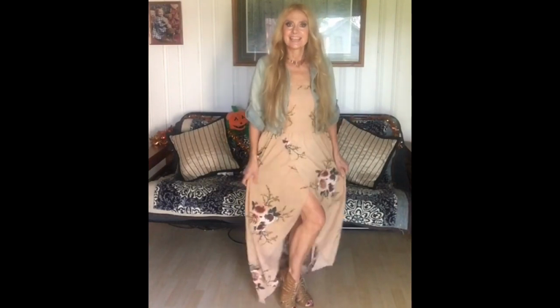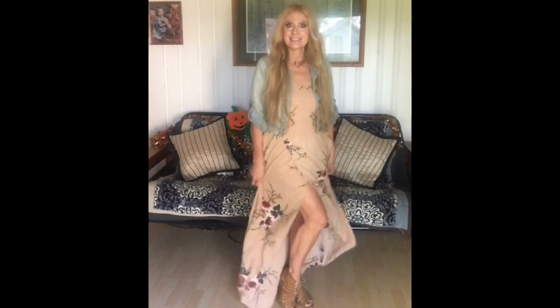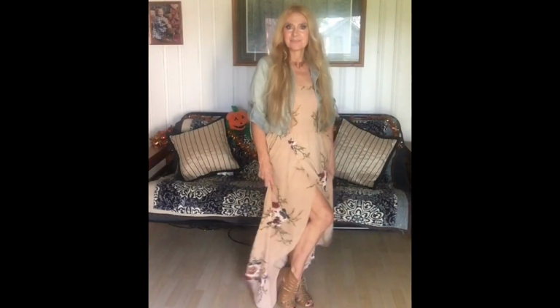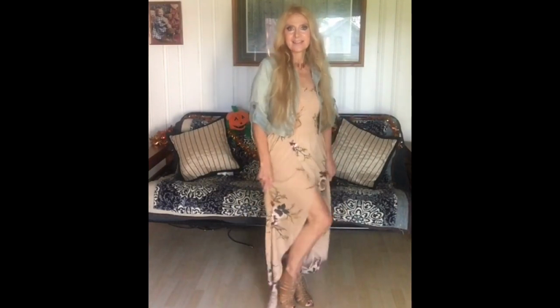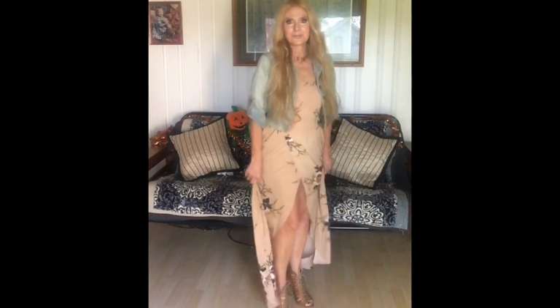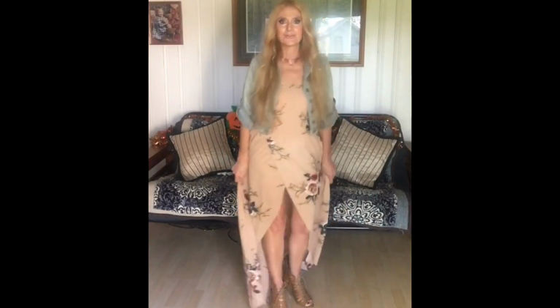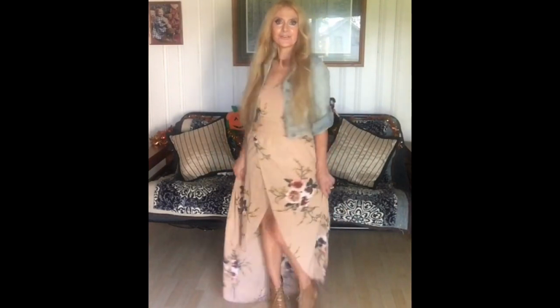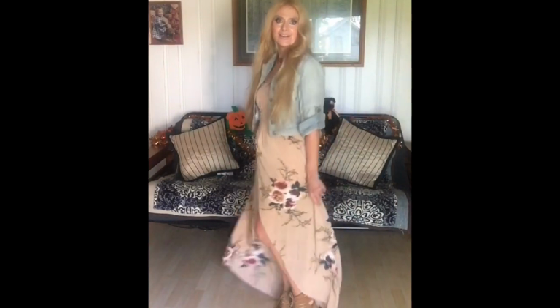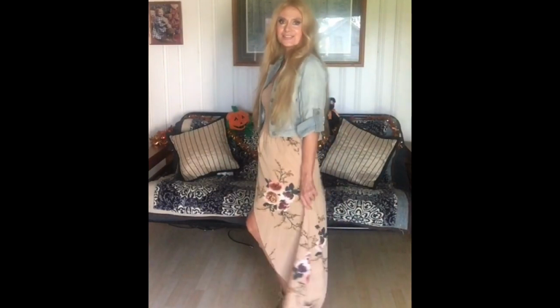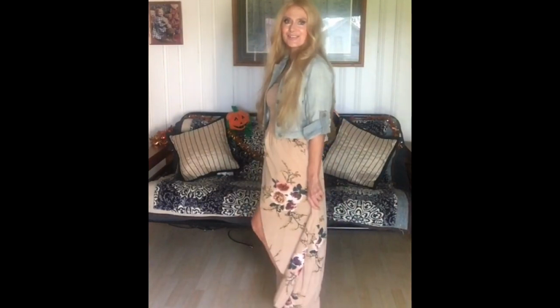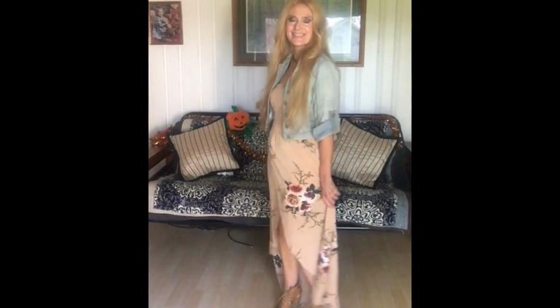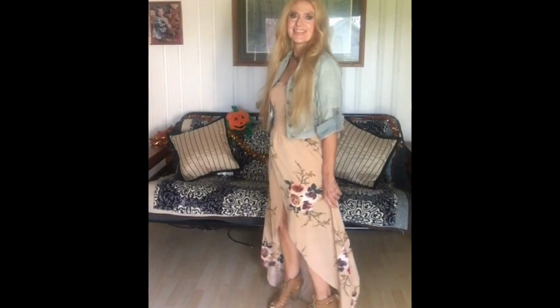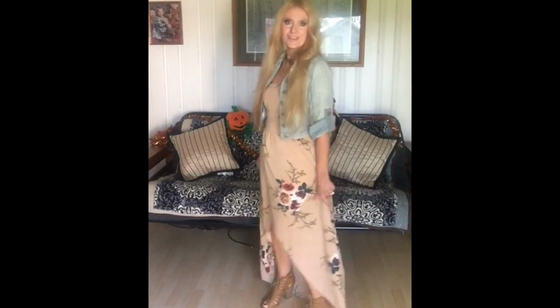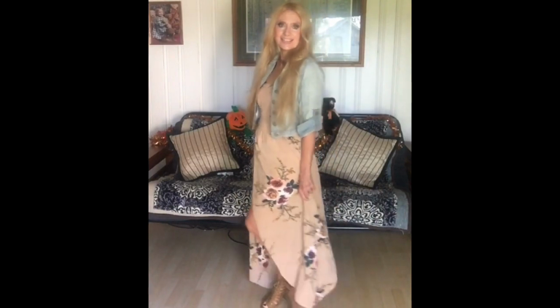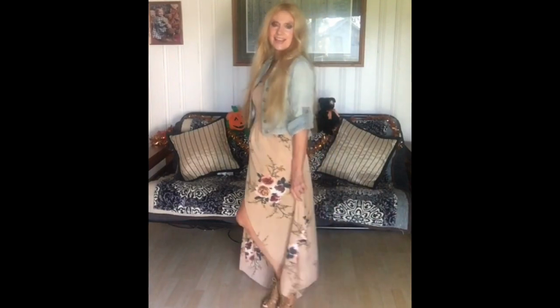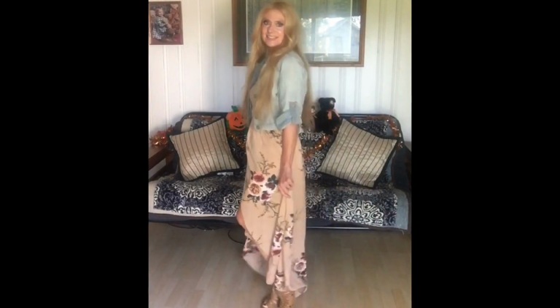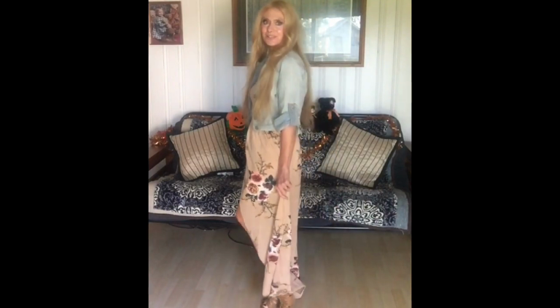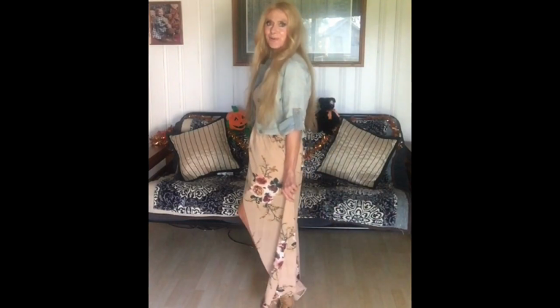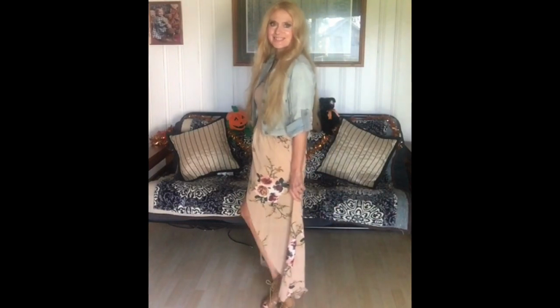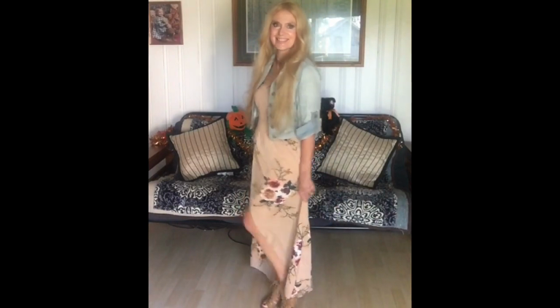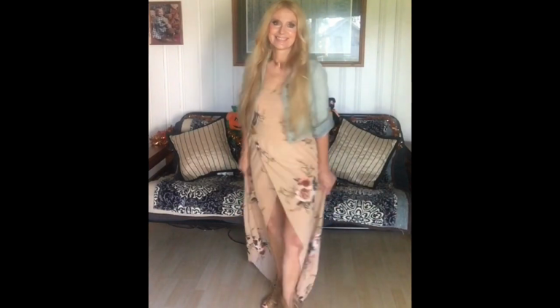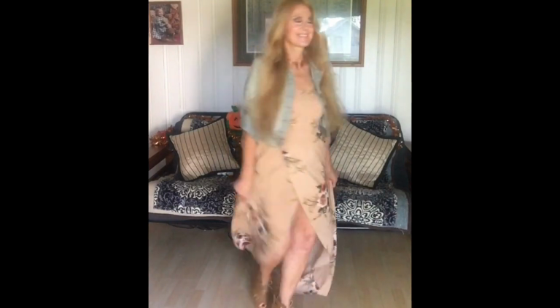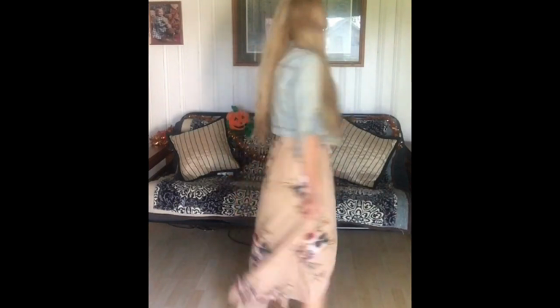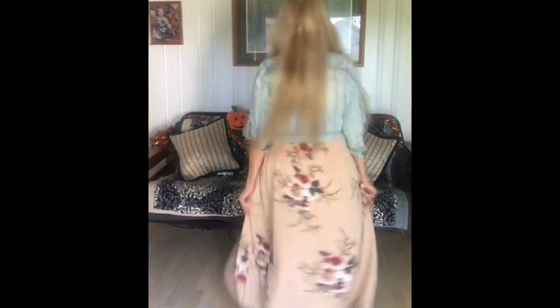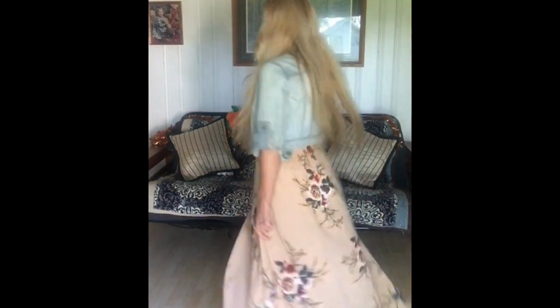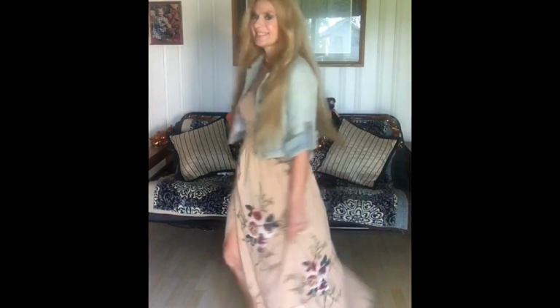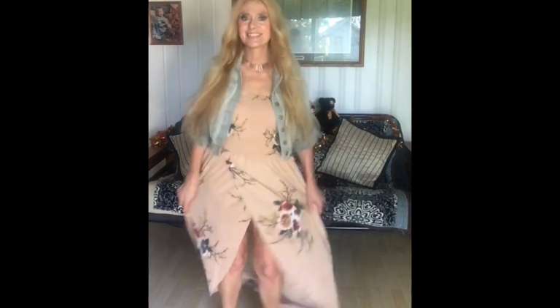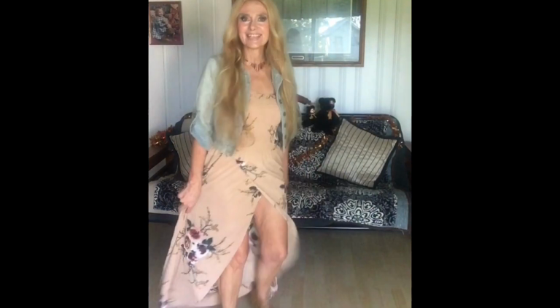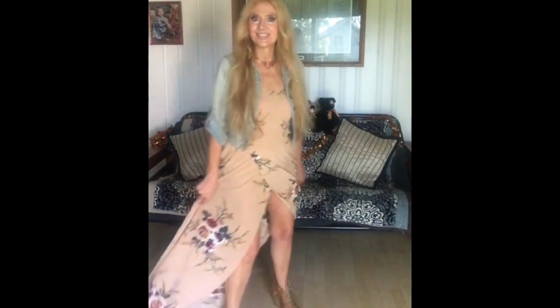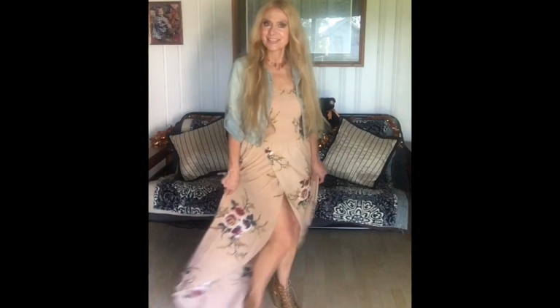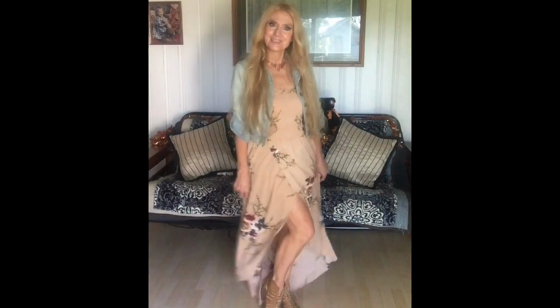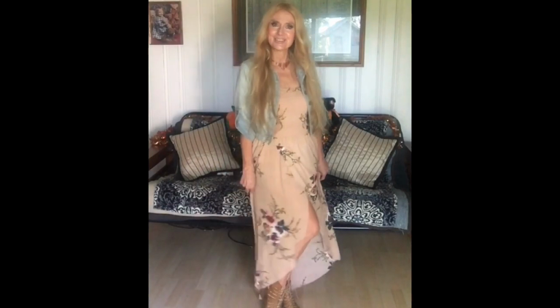I think this is cute for fall also, on a day that it's not too cold. So this is look number two.